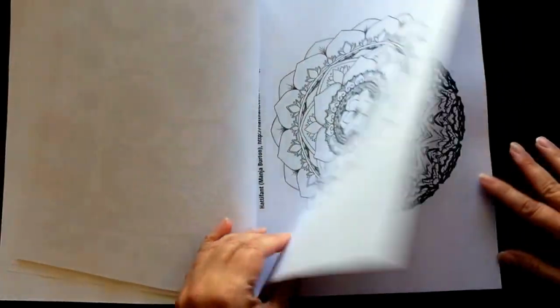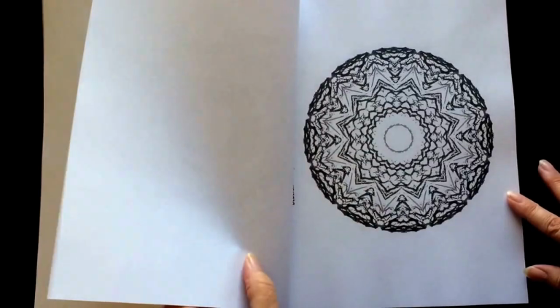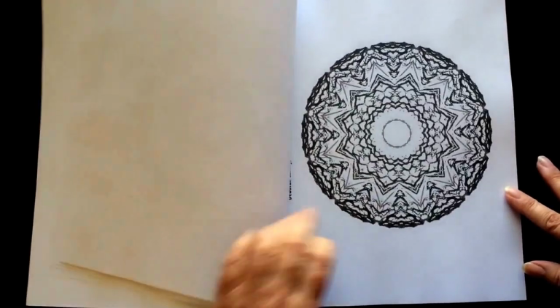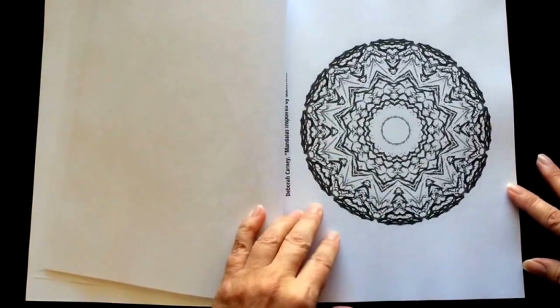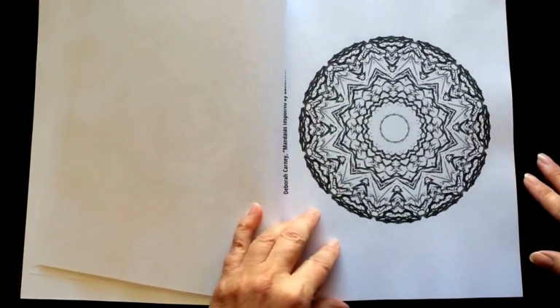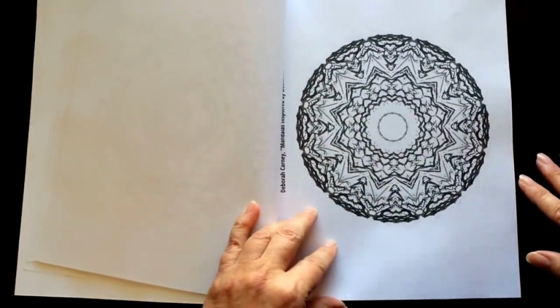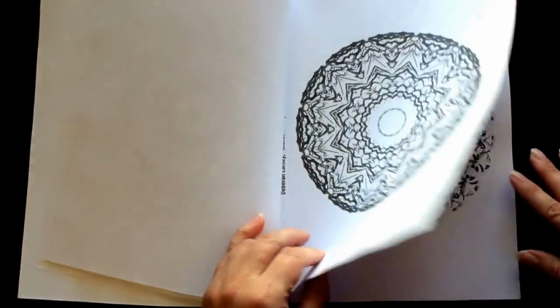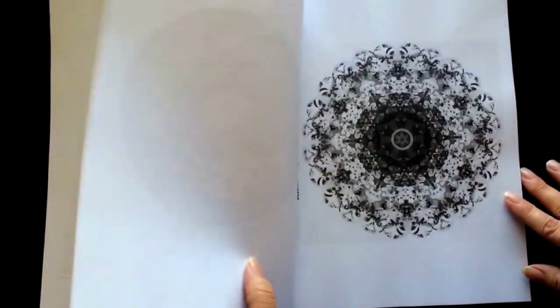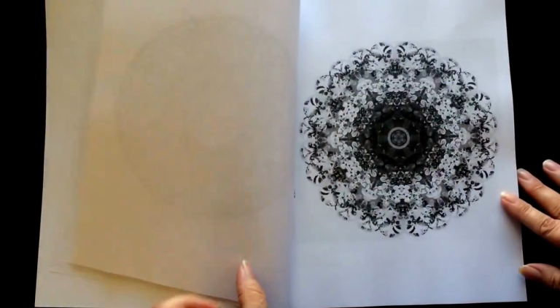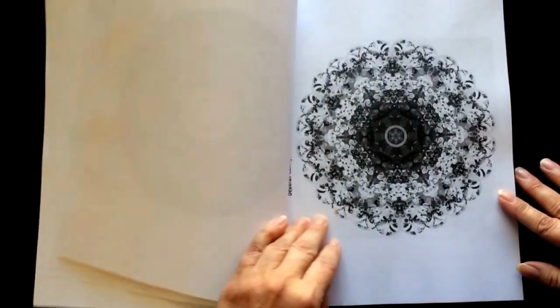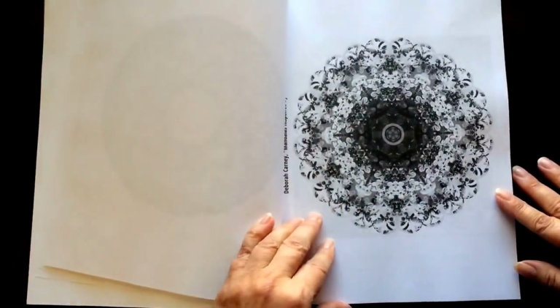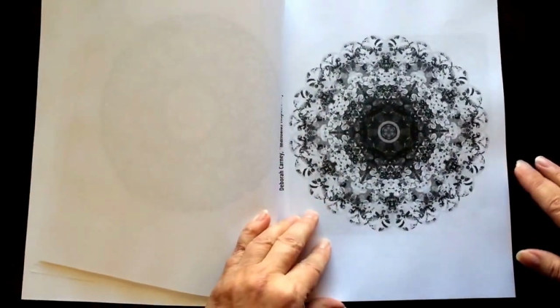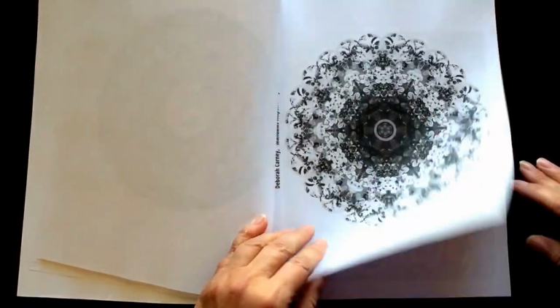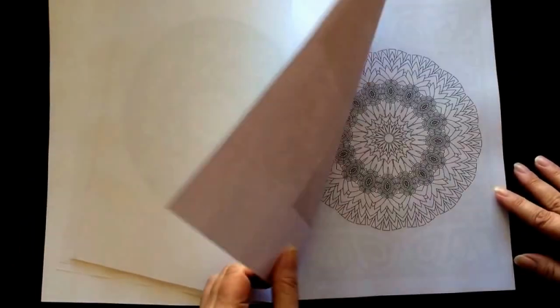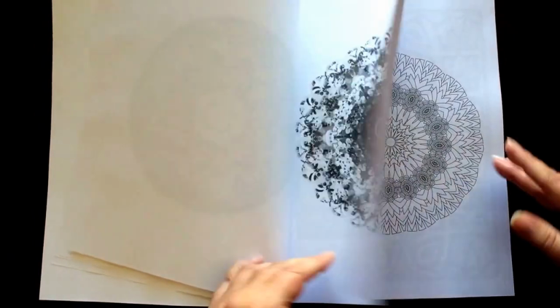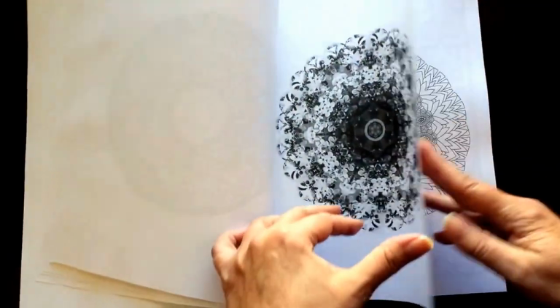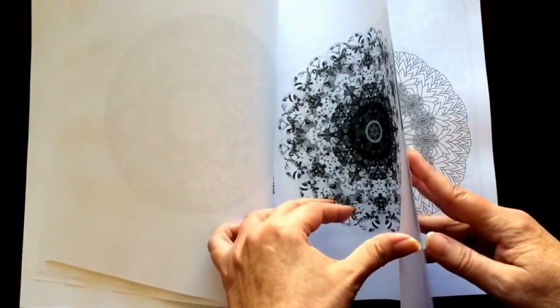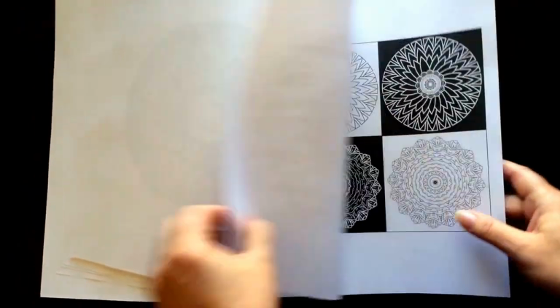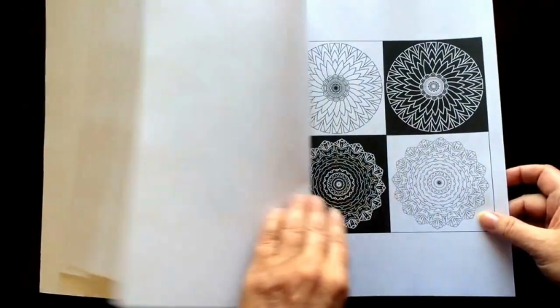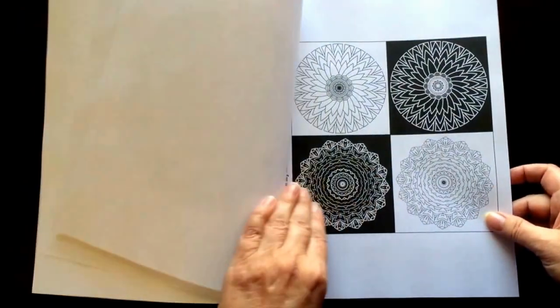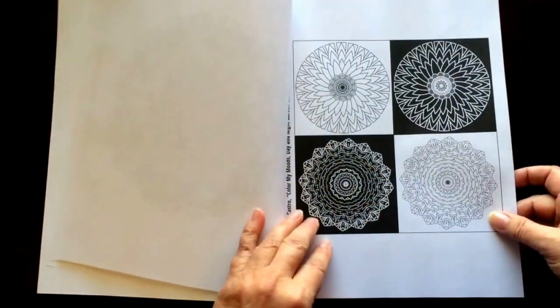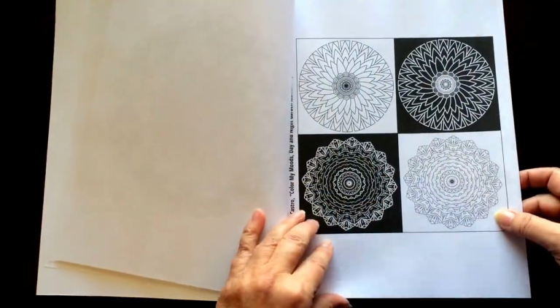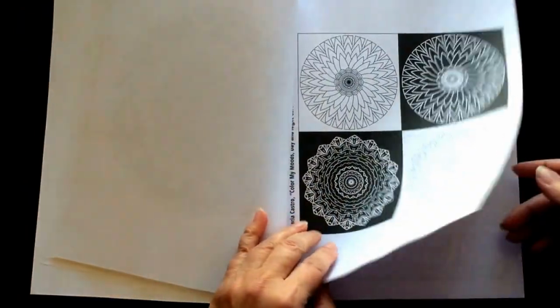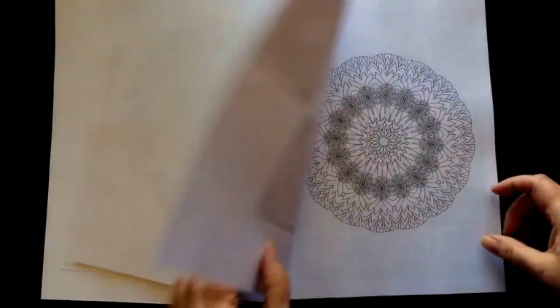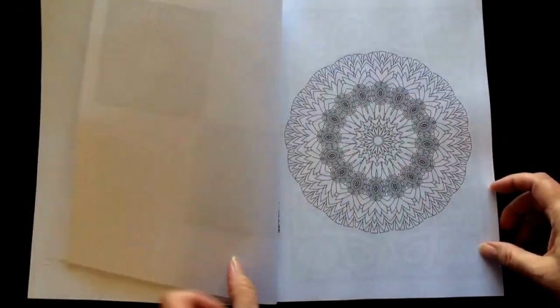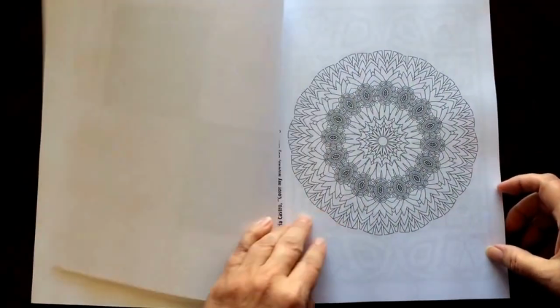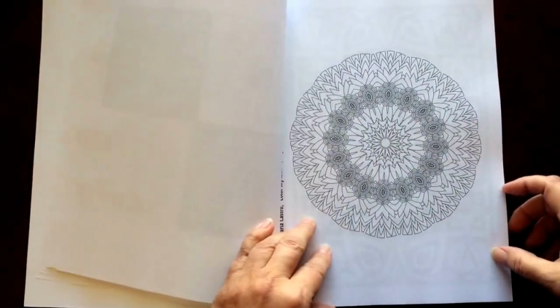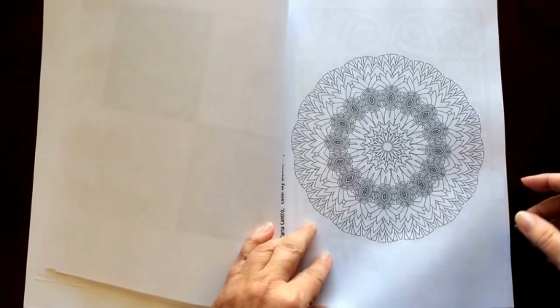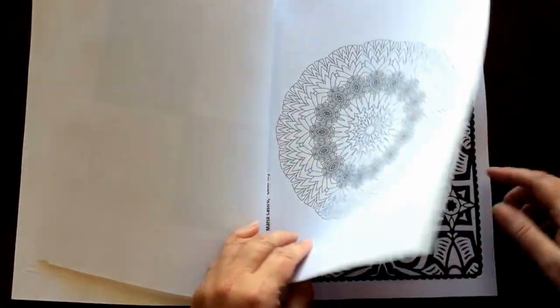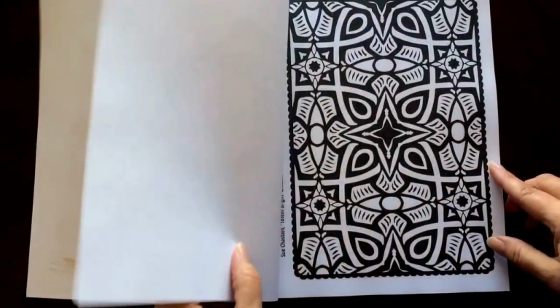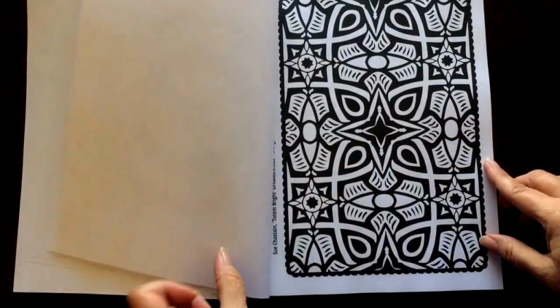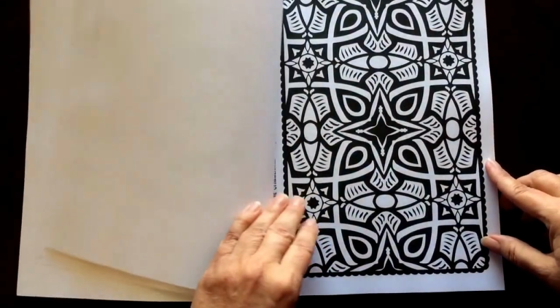At six dollars and fourteen cents you really can't pass up a deal like this. This book is given to you at cost — a gift from some of our favorite artists.